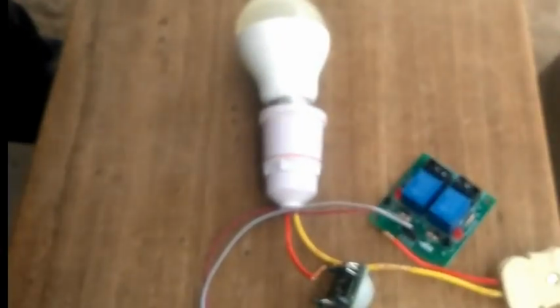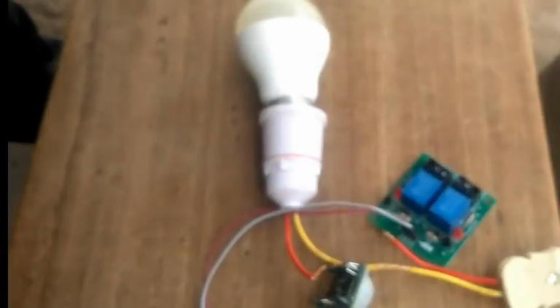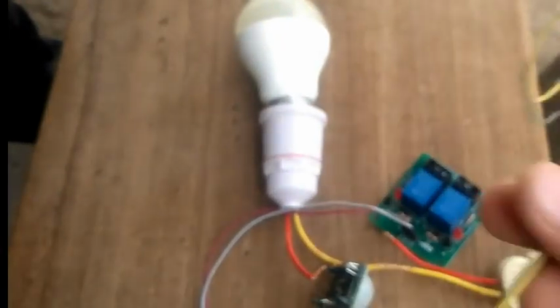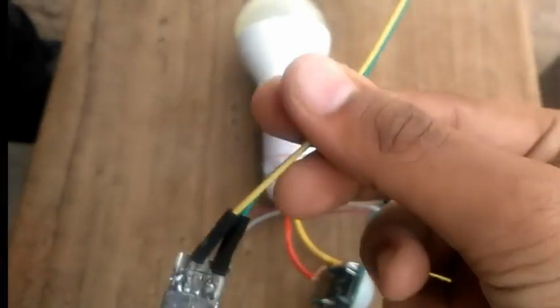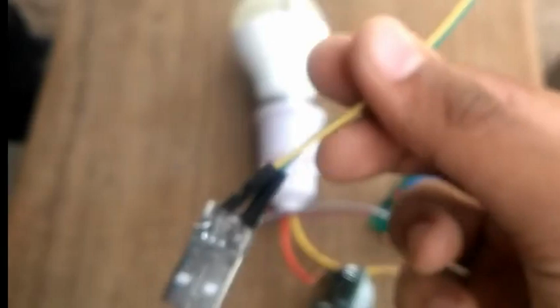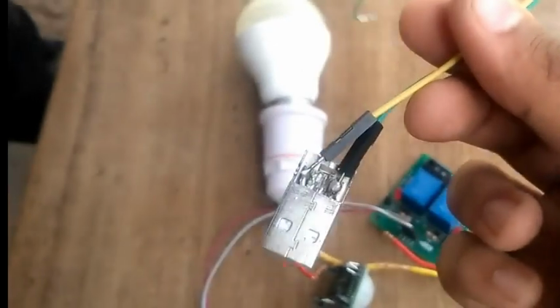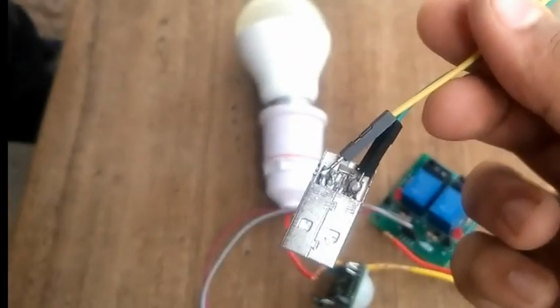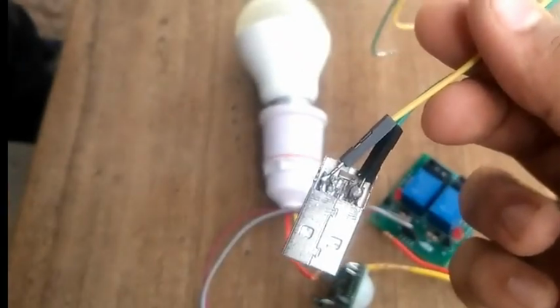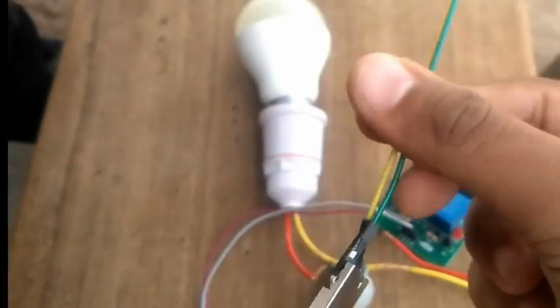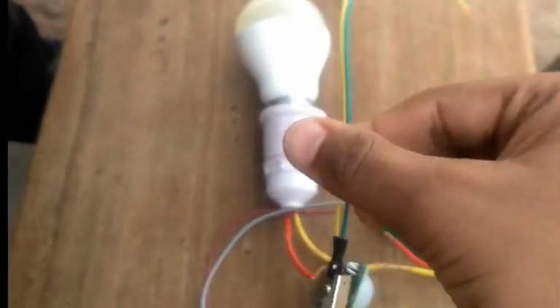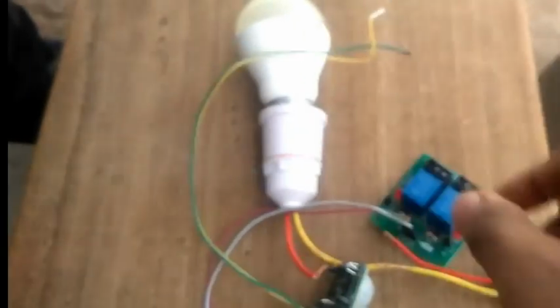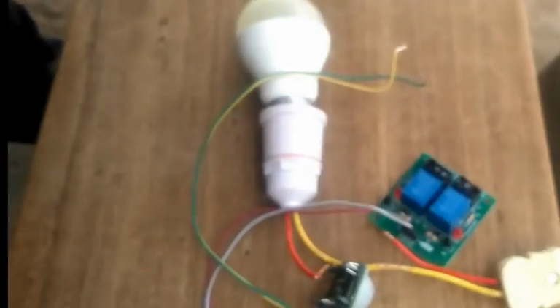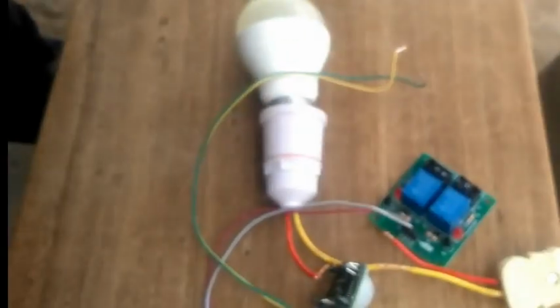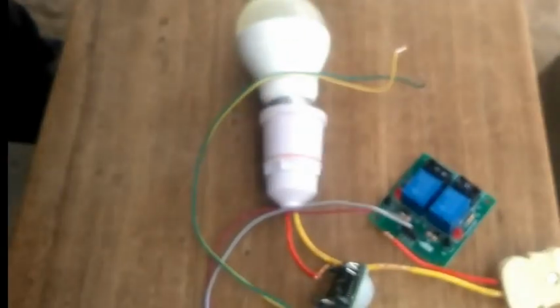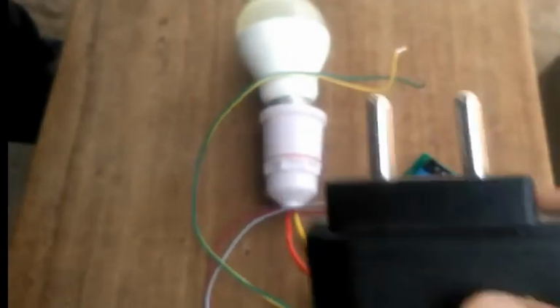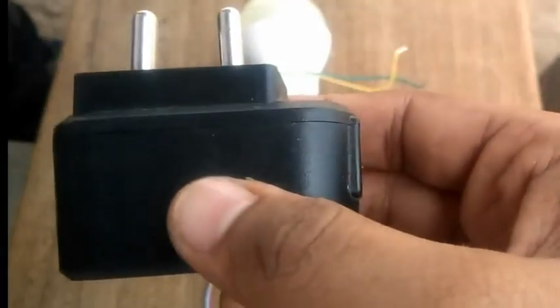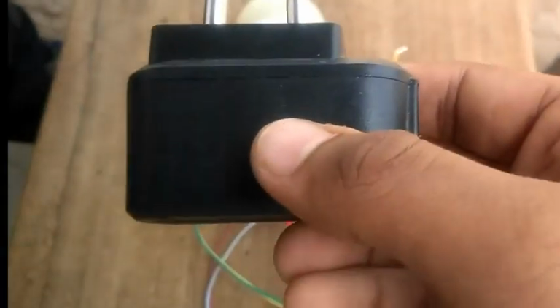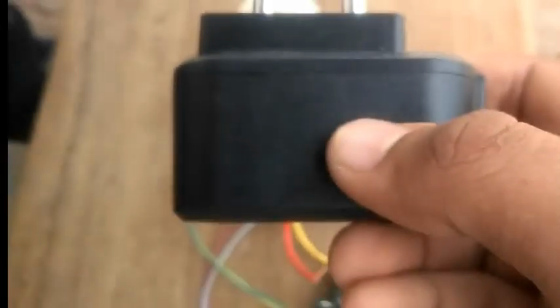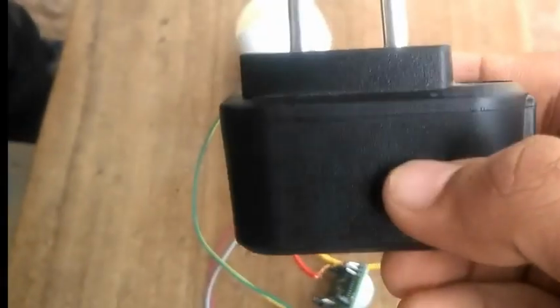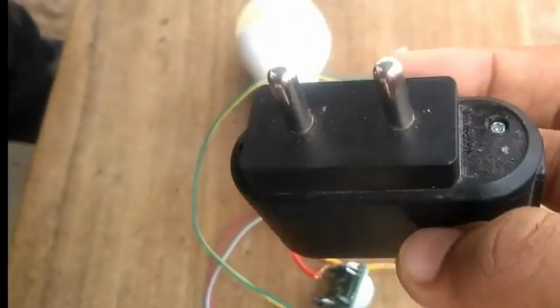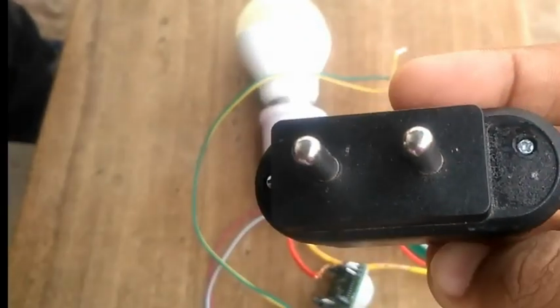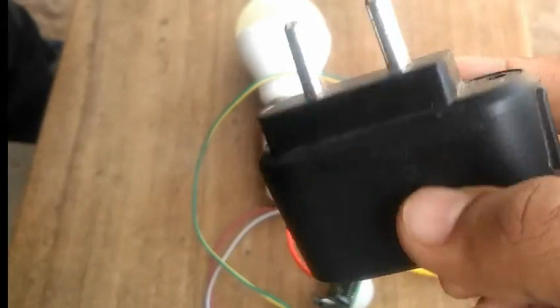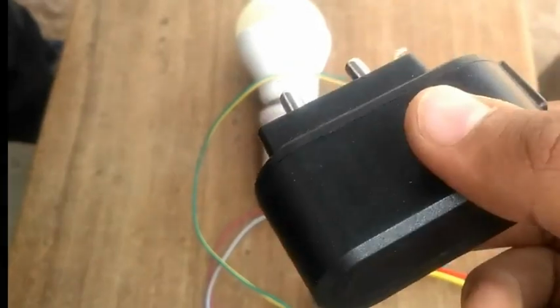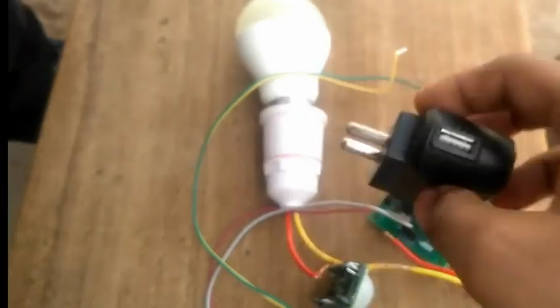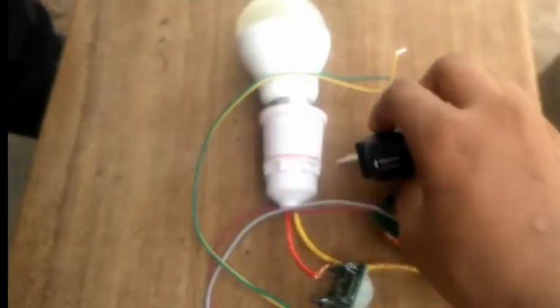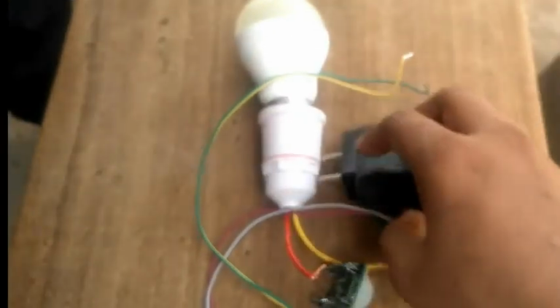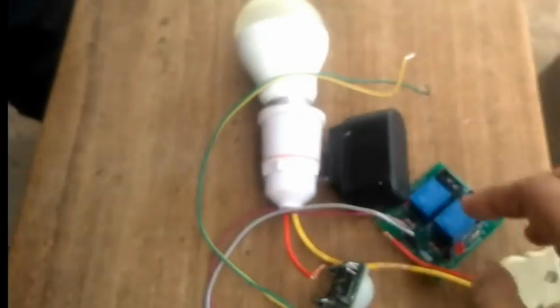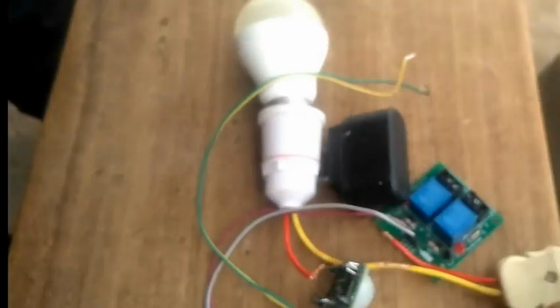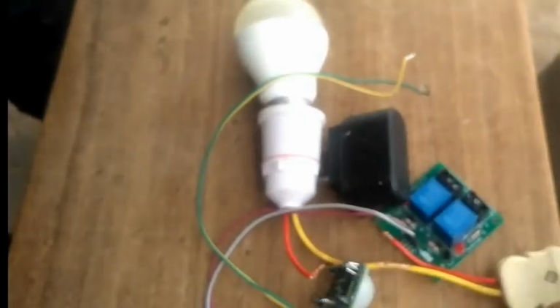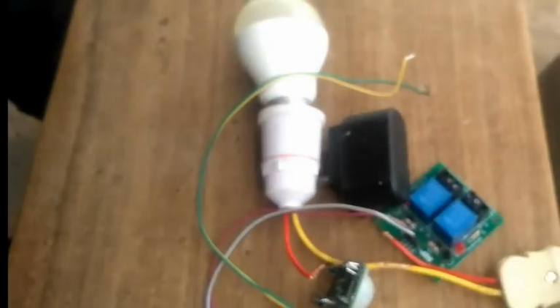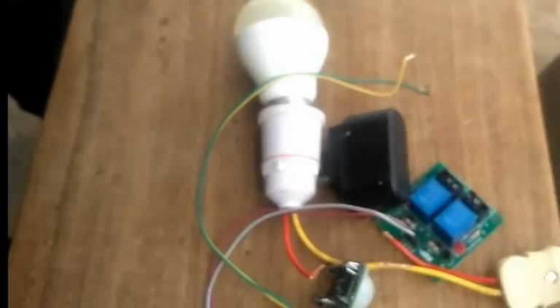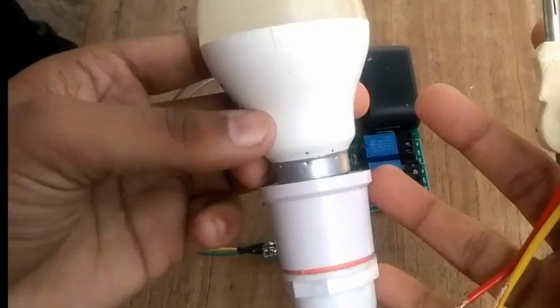Let's see how it works. Power supply, PIR sensor, adapter and USB pin.